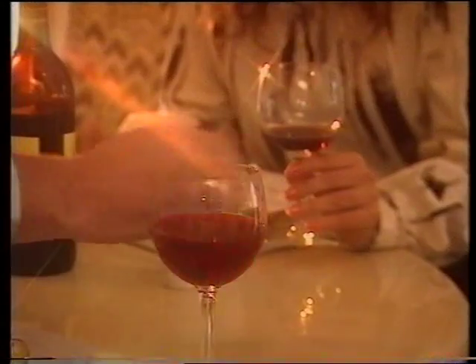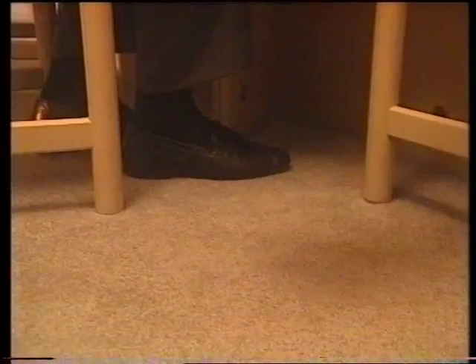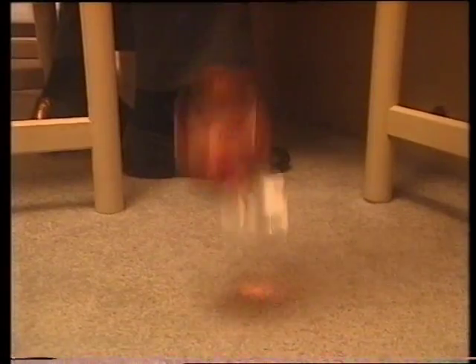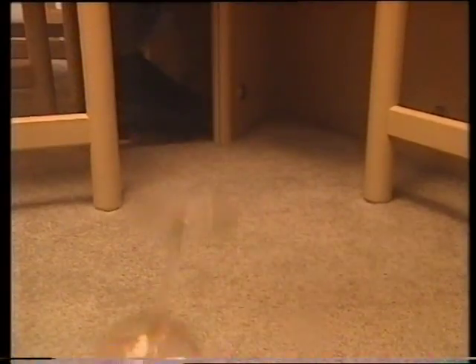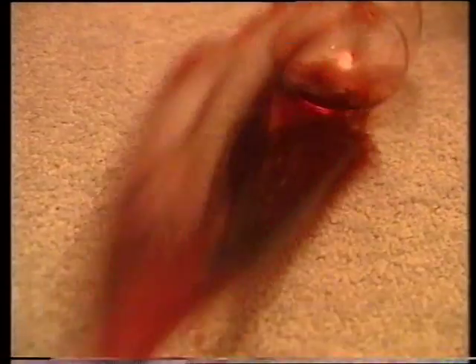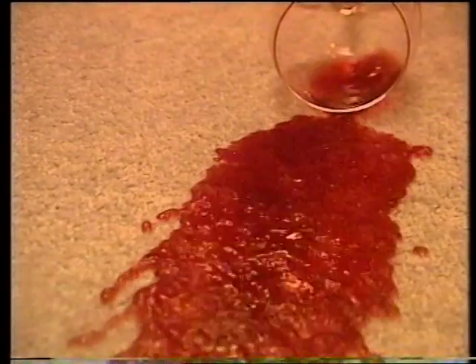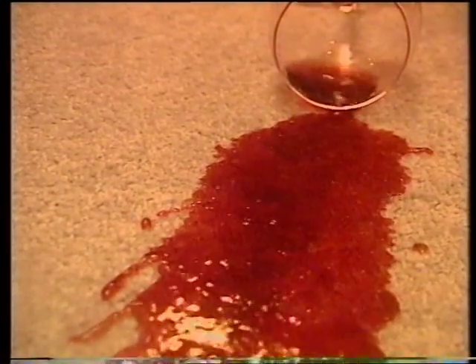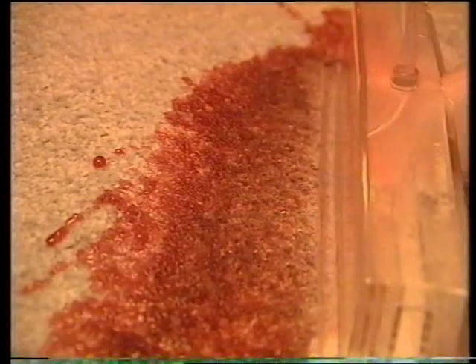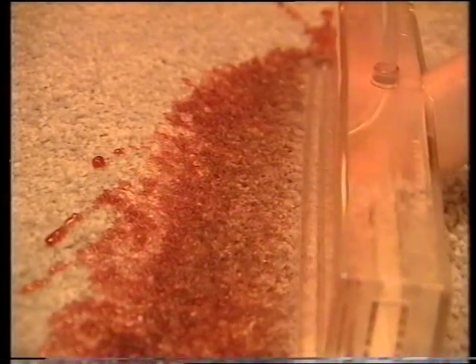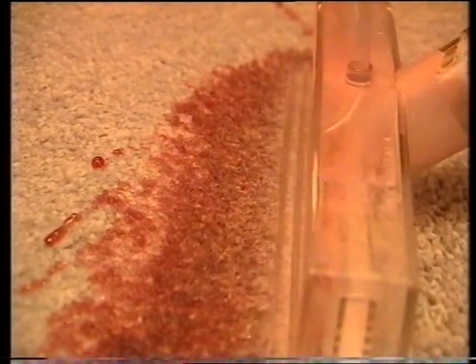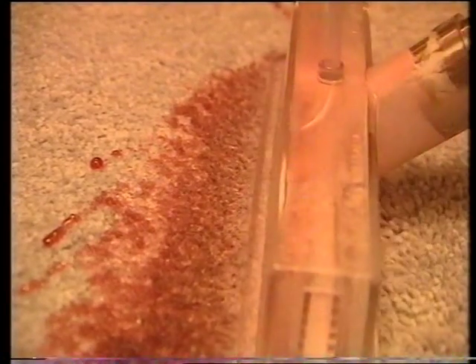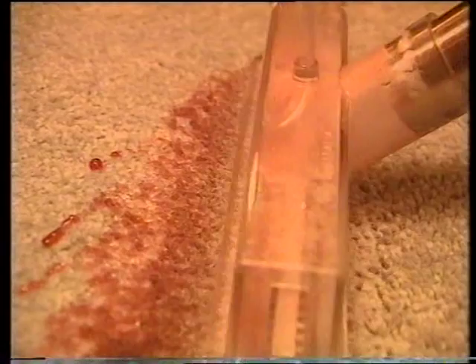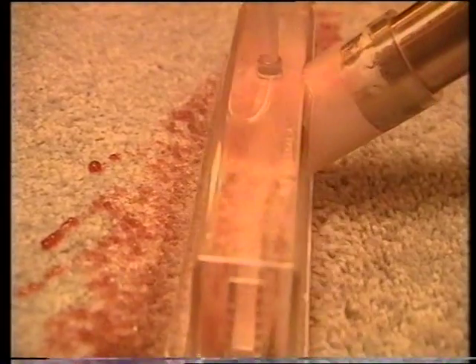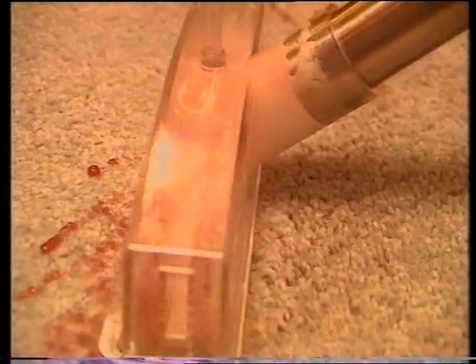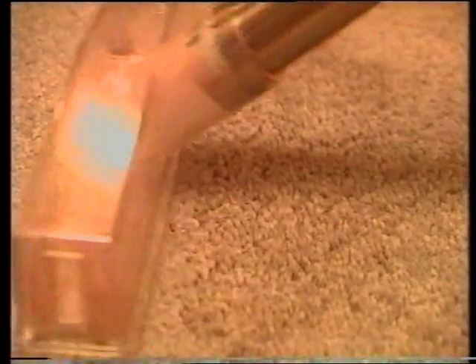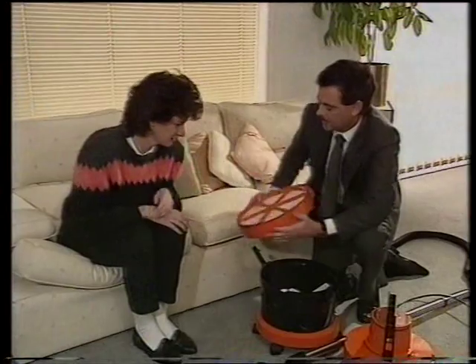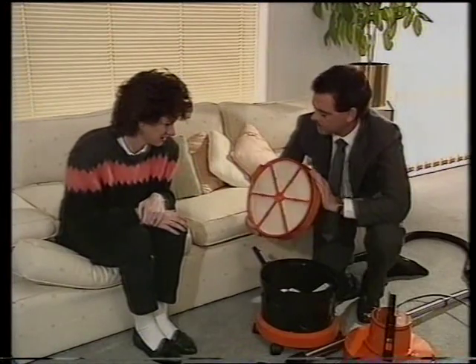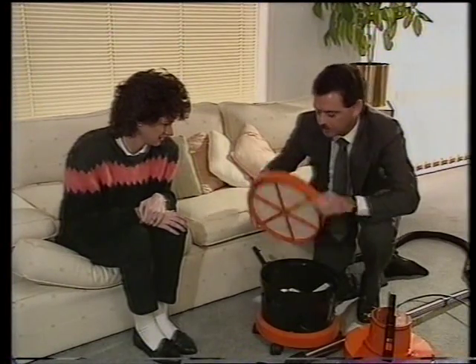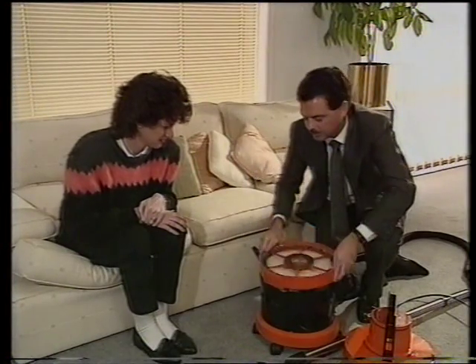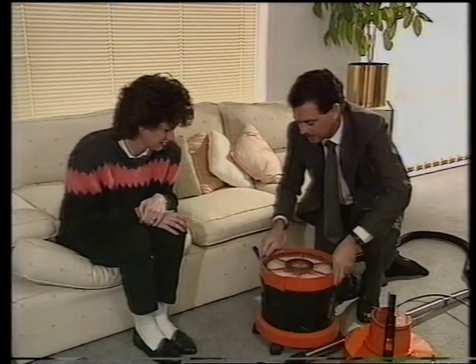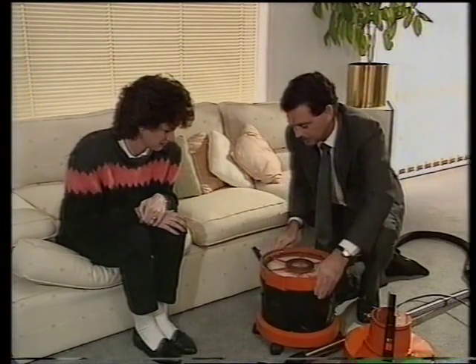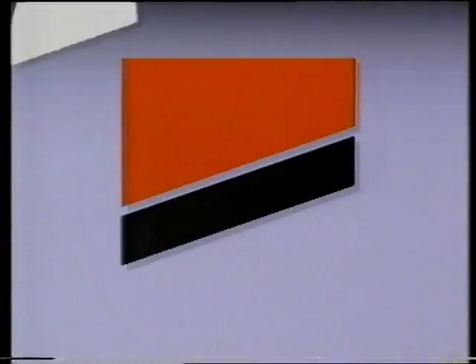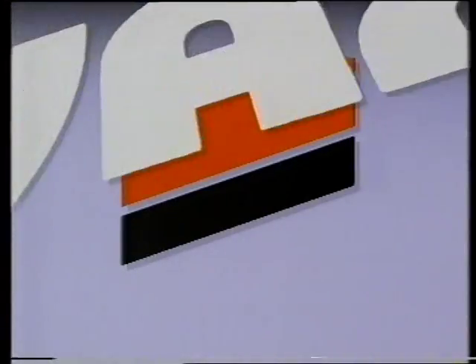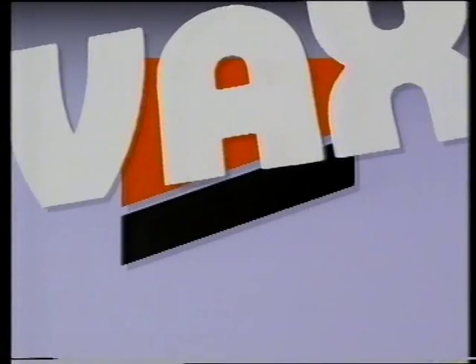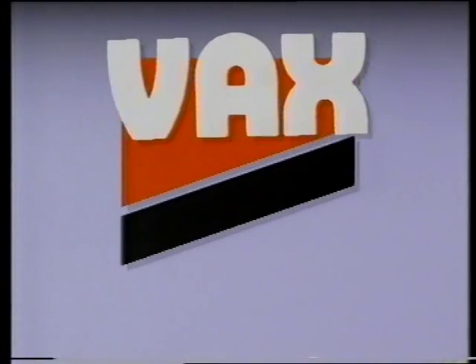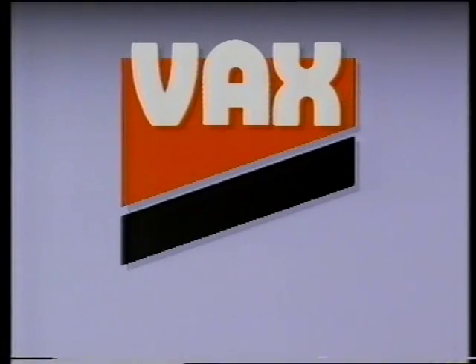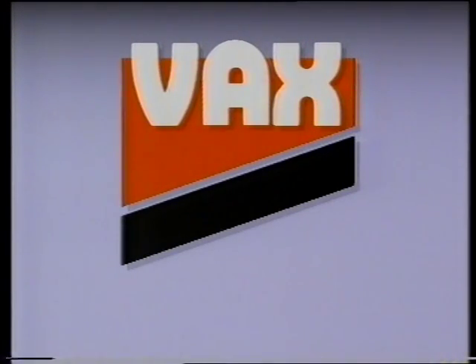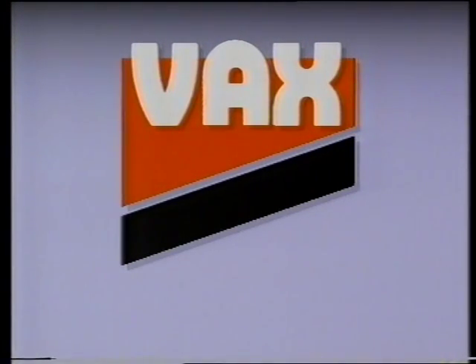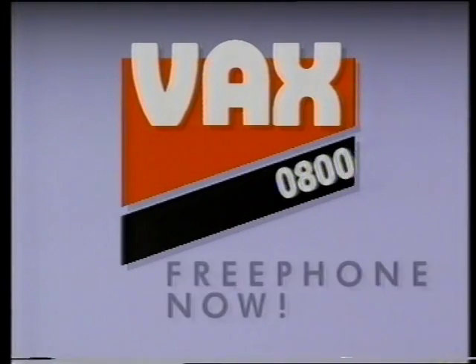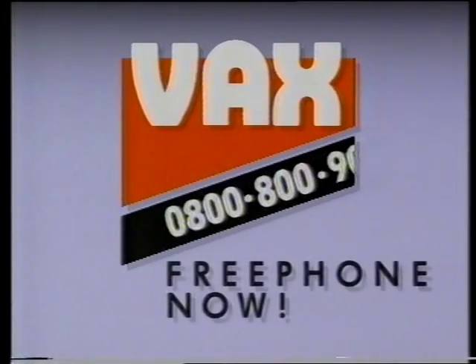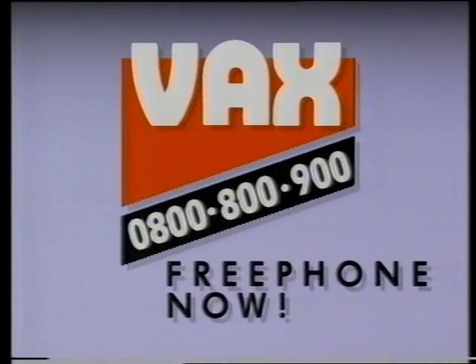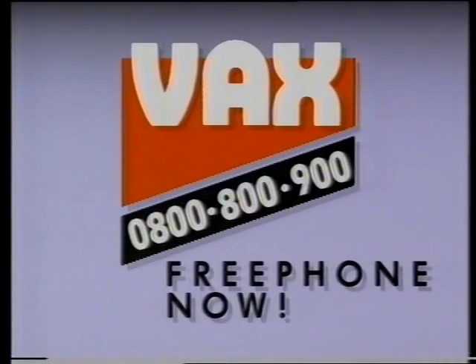To appreciate the effectiveness of Vax, a home demonstration is the only way you will see the real benefits. And Vax is only available from our home service demonstration team. Phone for a no obligation free home demonstration on 0800 800 900.